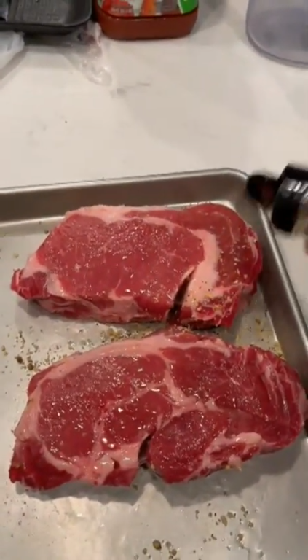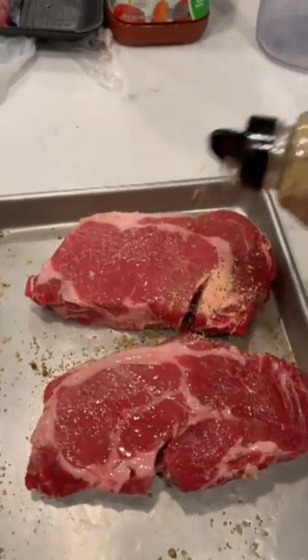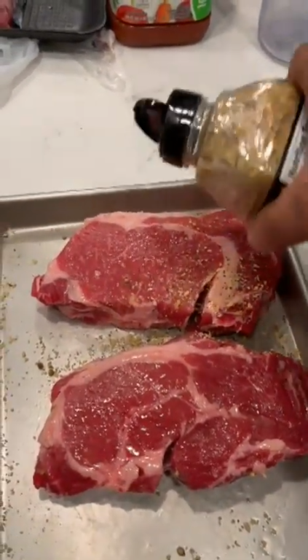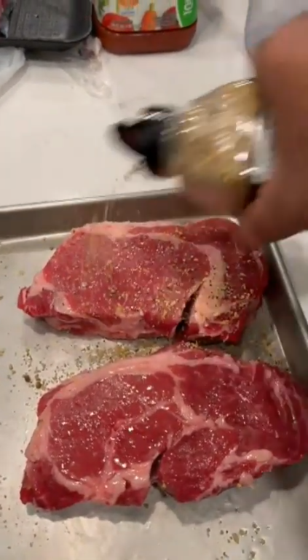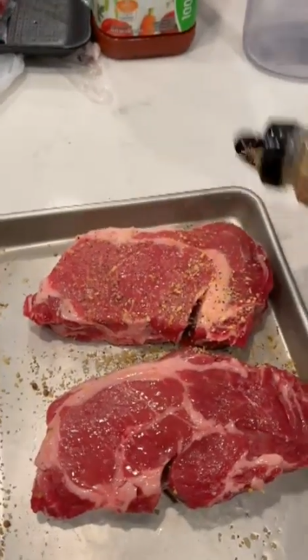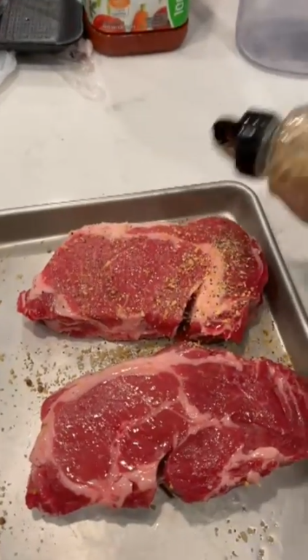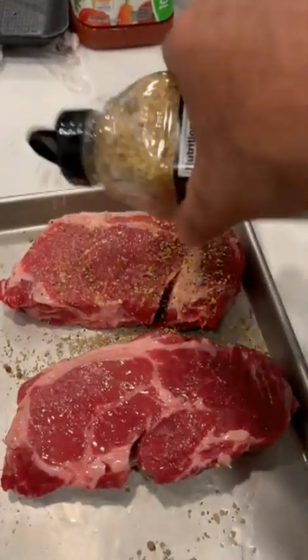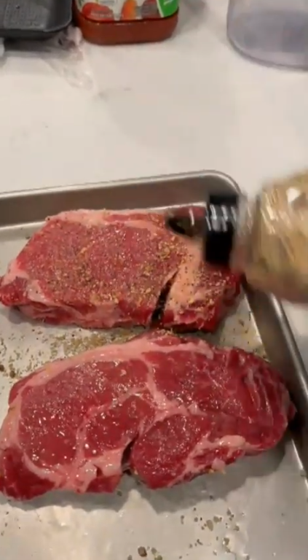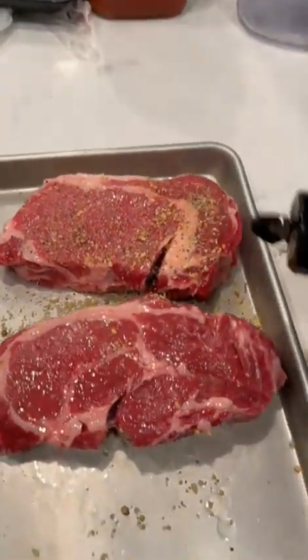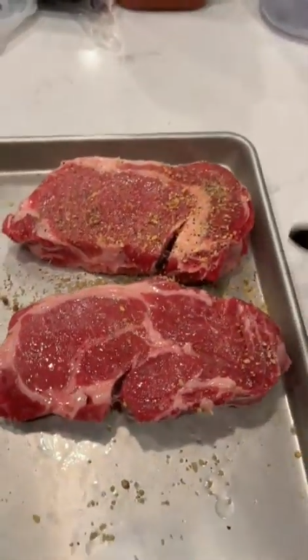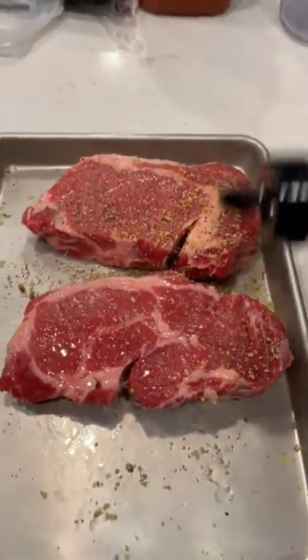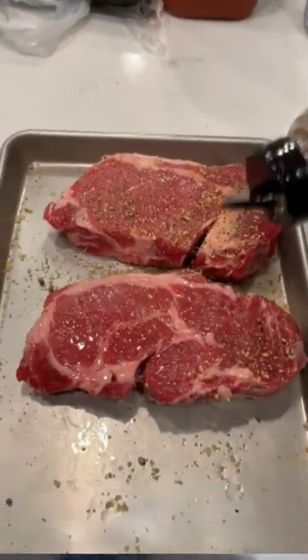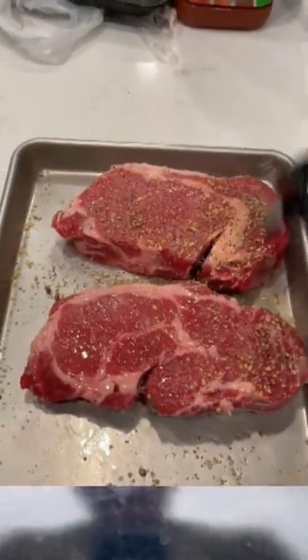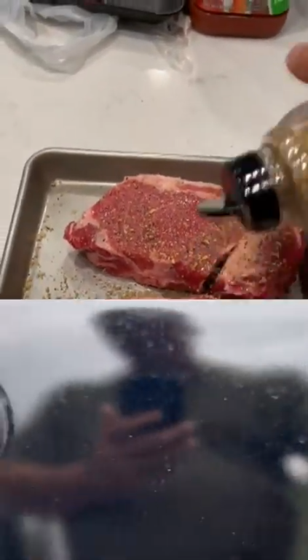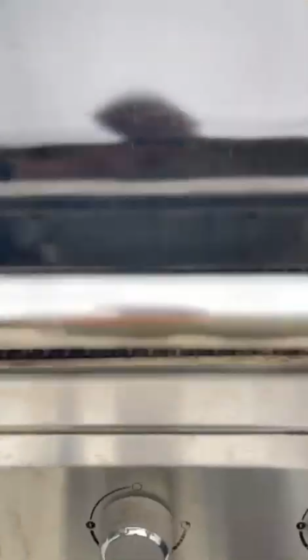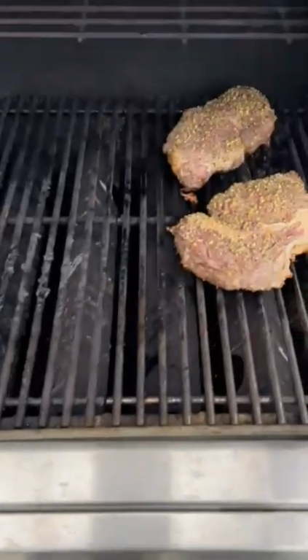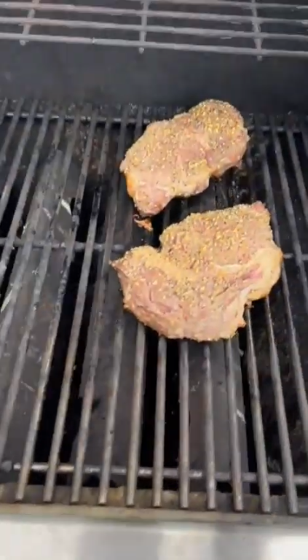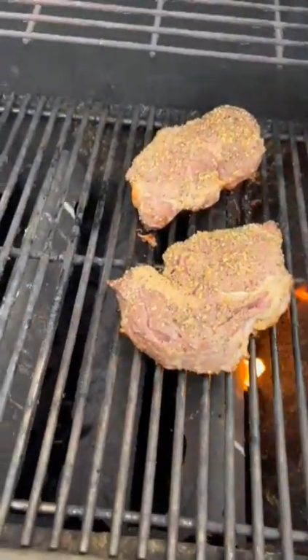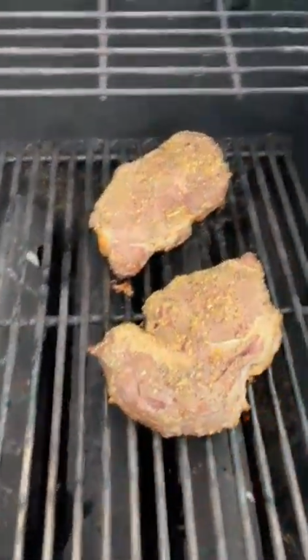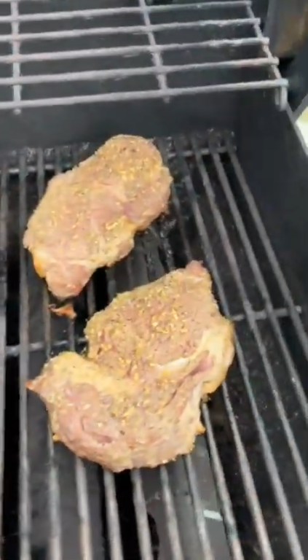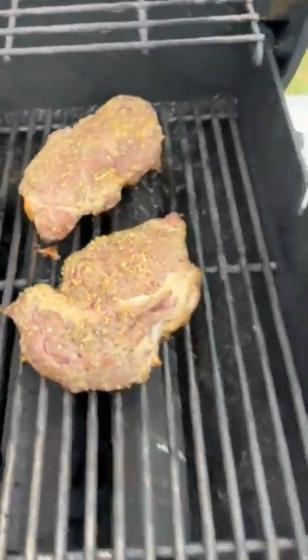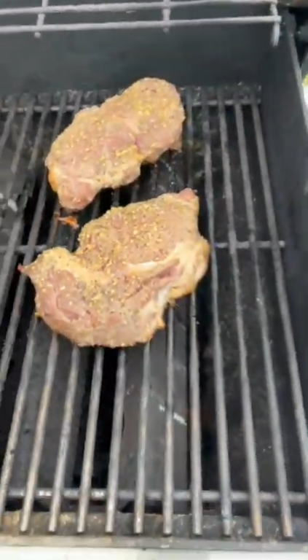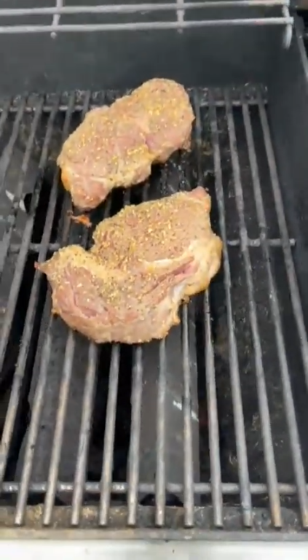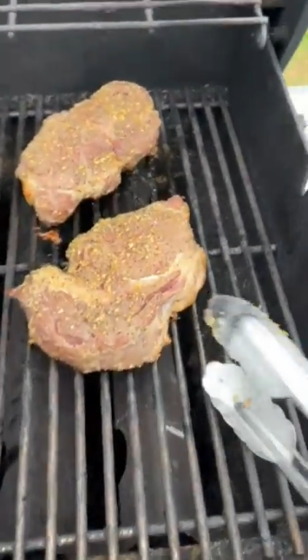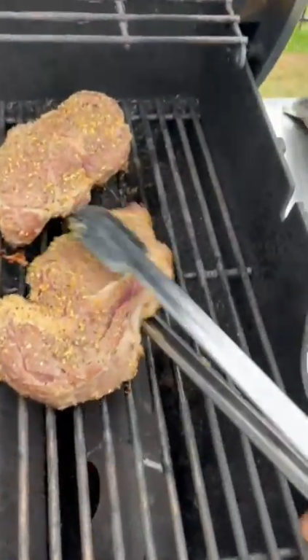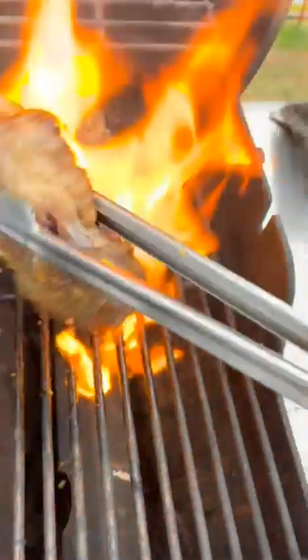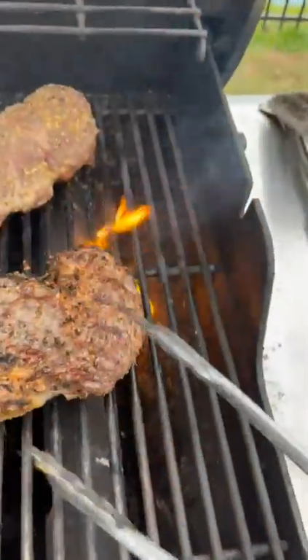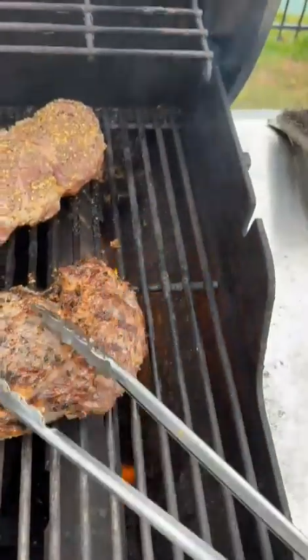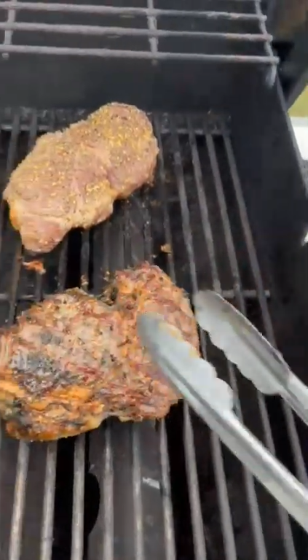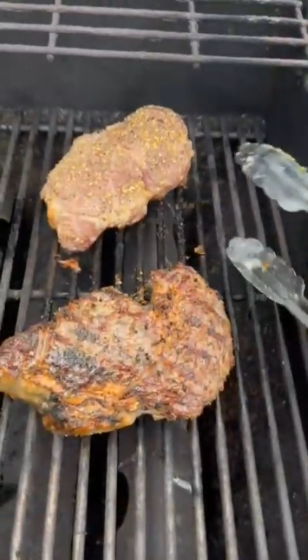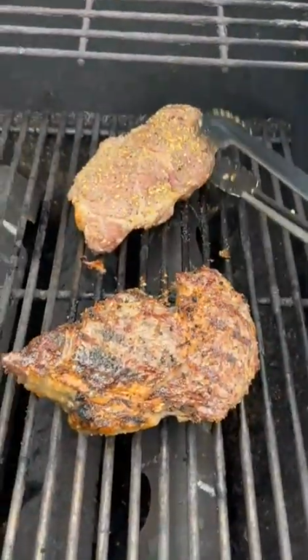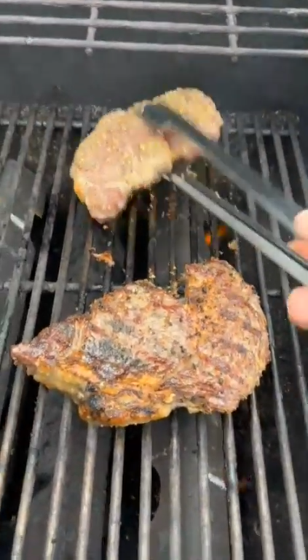These are going to get cooked to a medium rare, they're going to get sliced, and they're going to get served up. Come out and flip these steaks — oh yeah, look at that char on there, looking good!